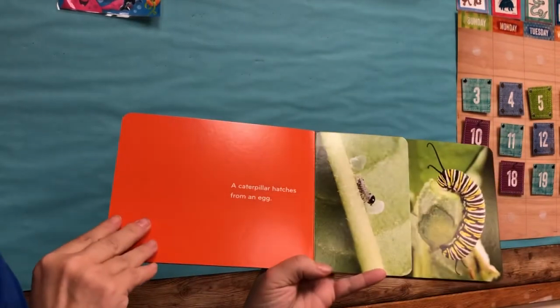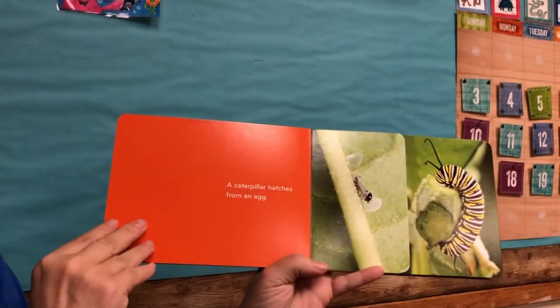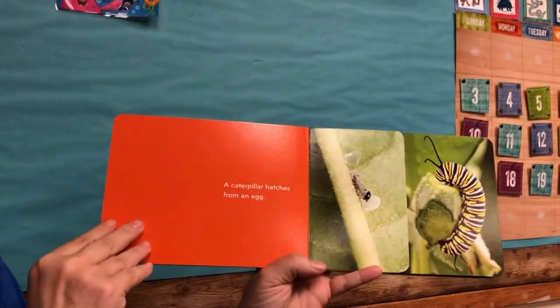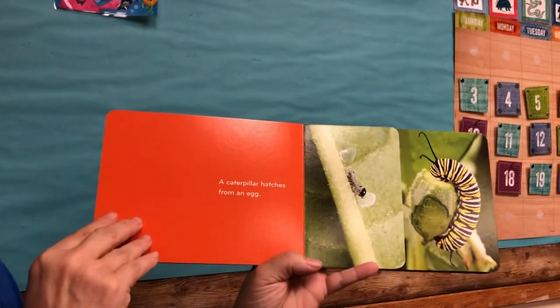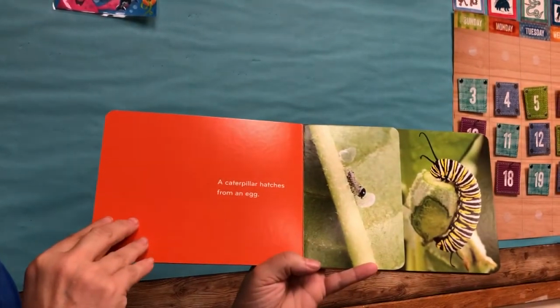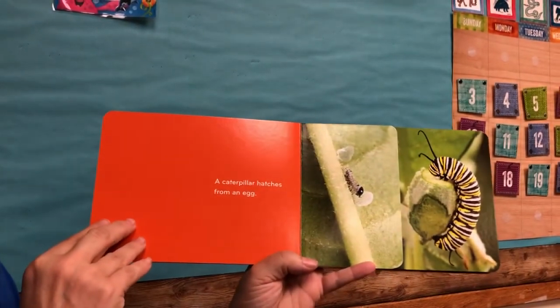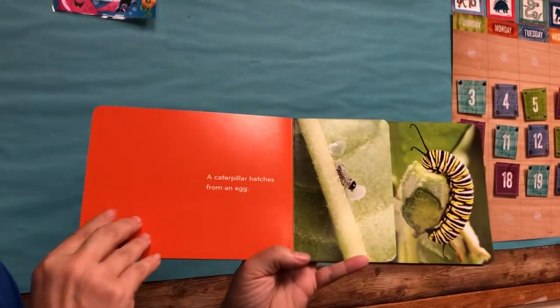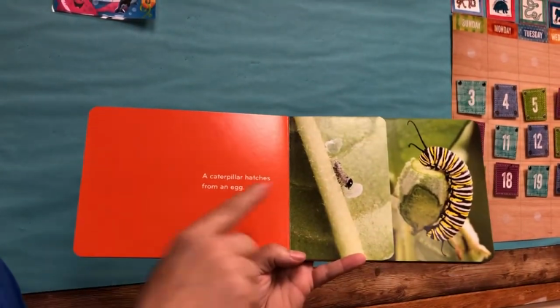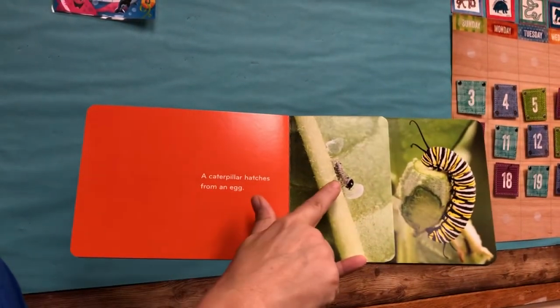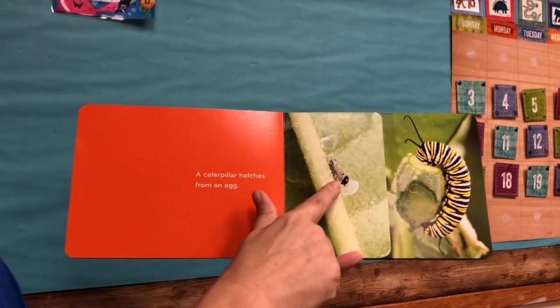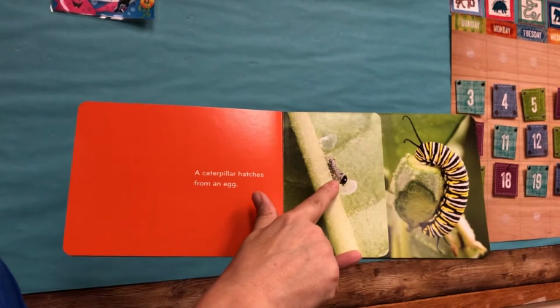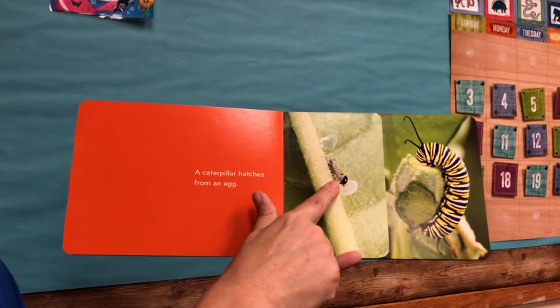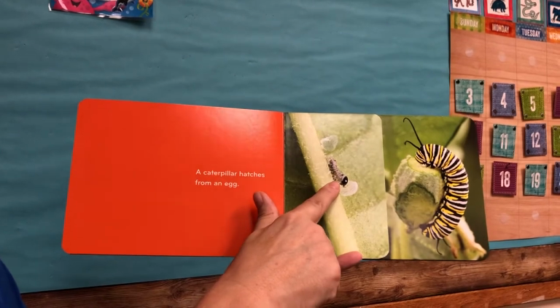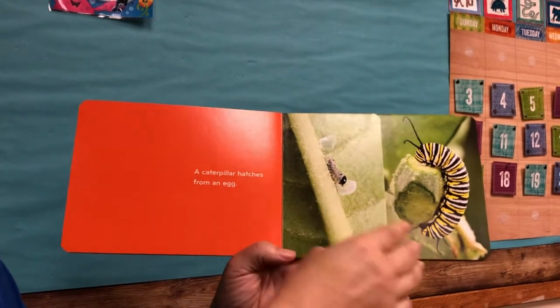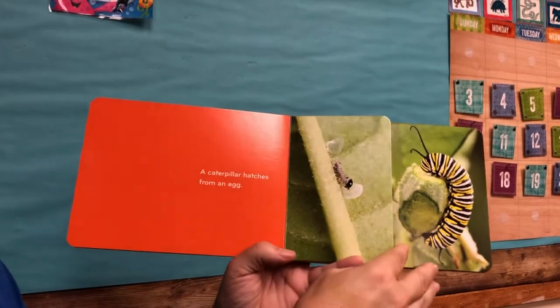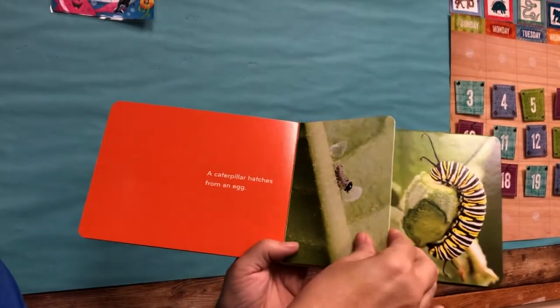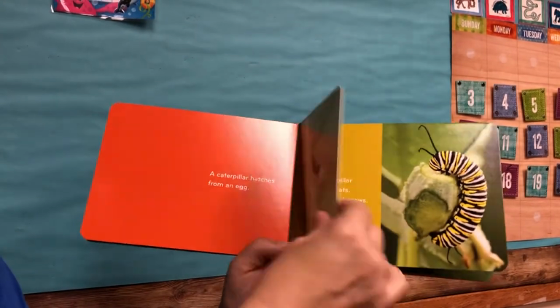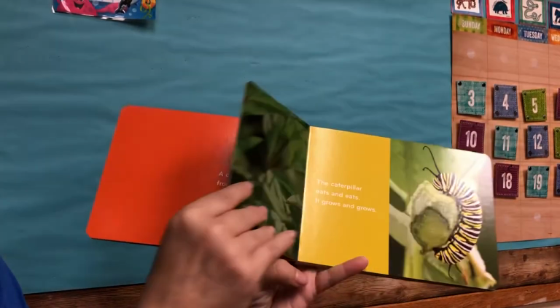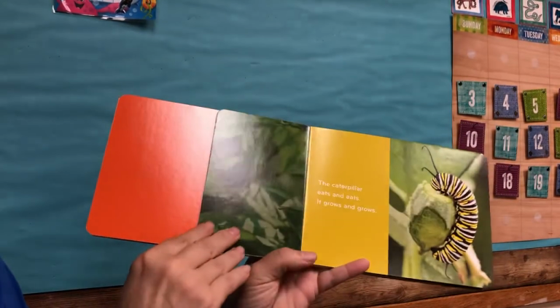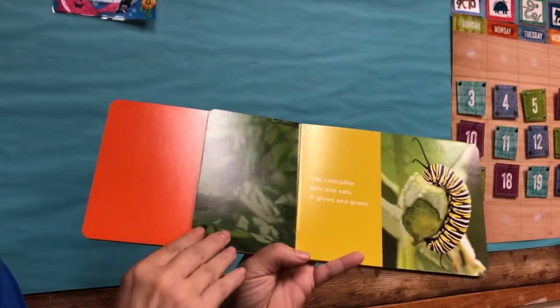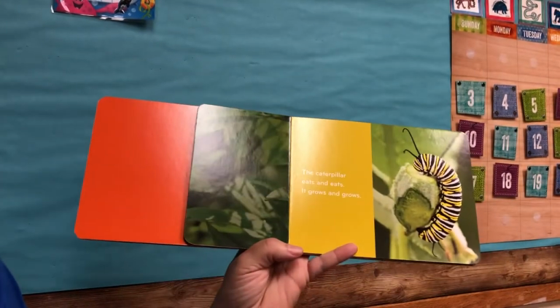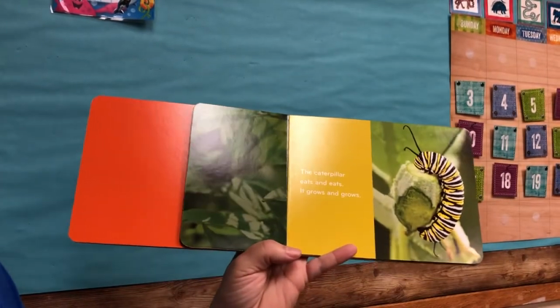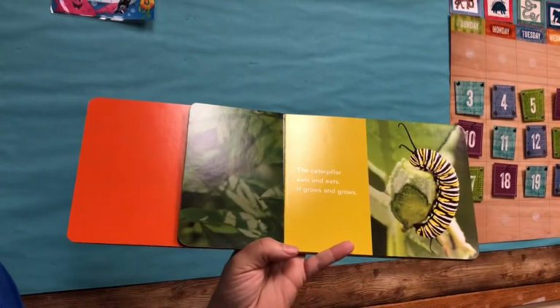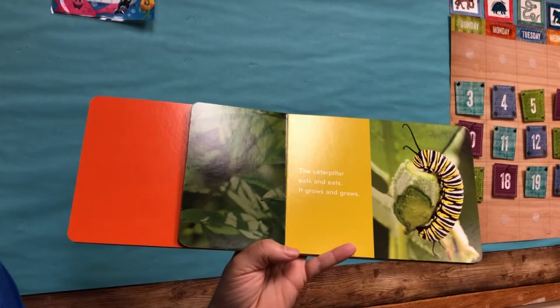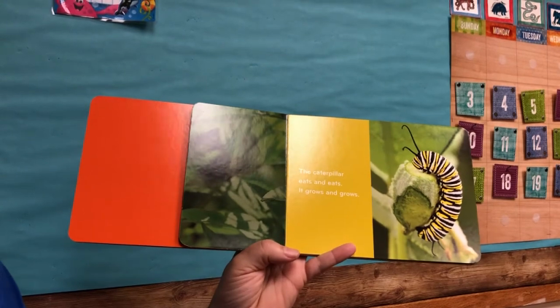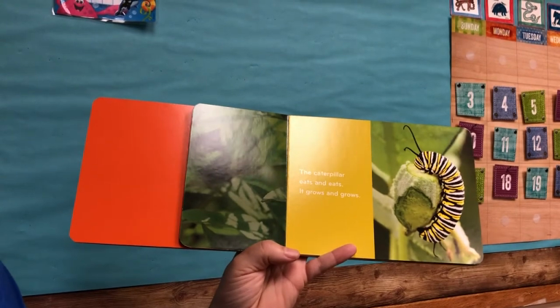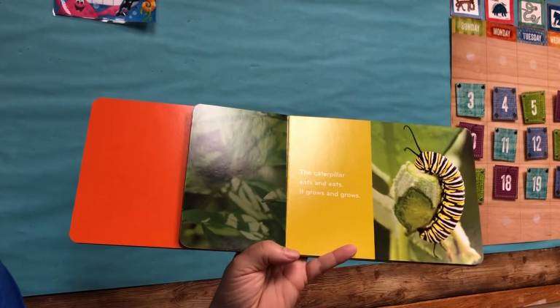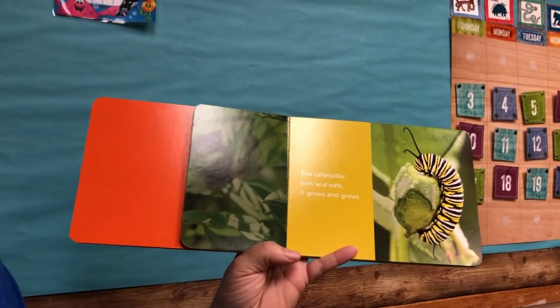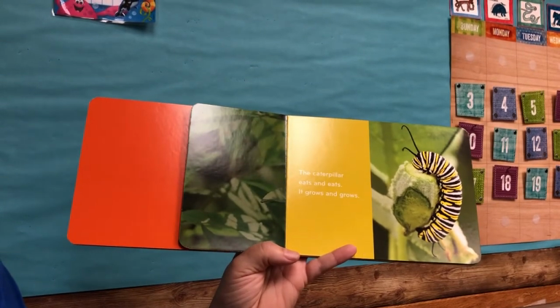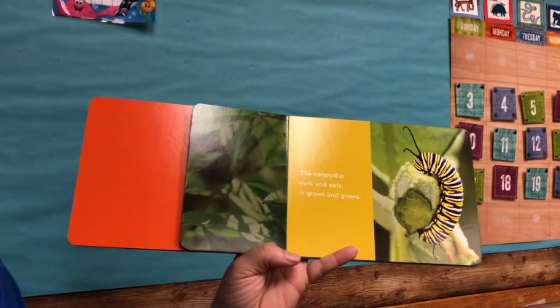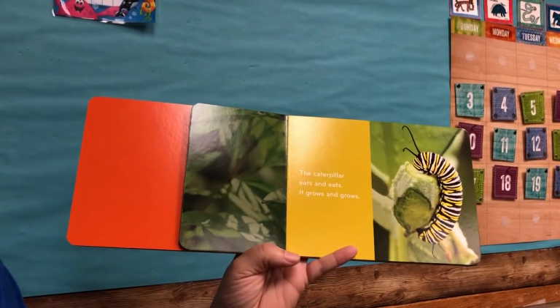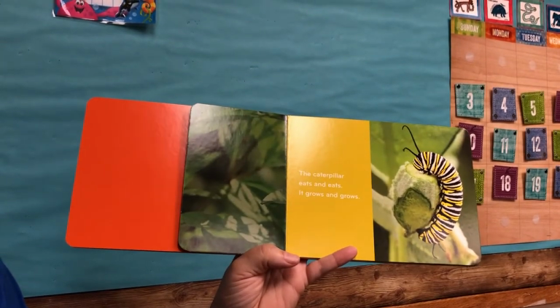A caterpillar hatches from an egg. The caterpillar eats and eats. It grows and grows.